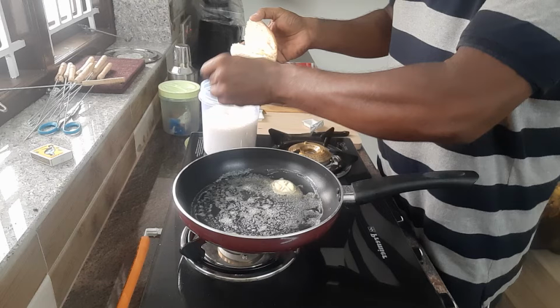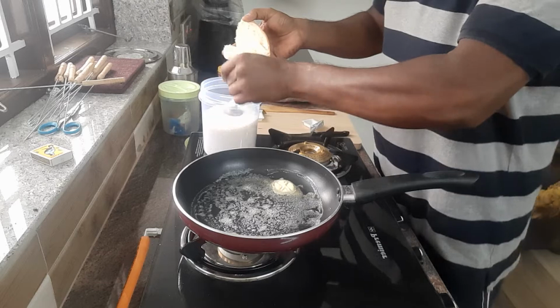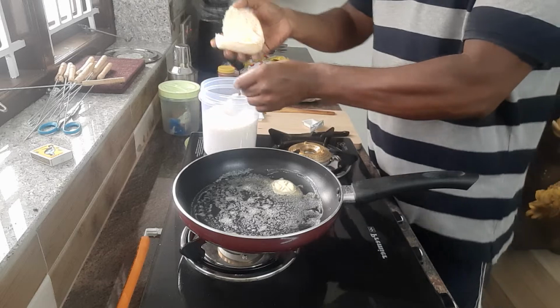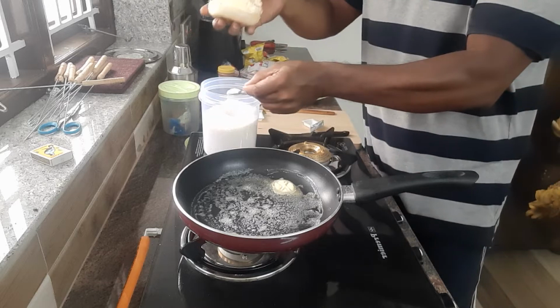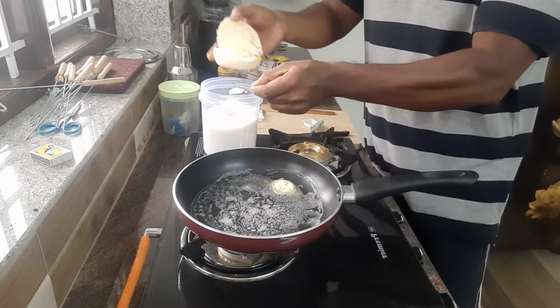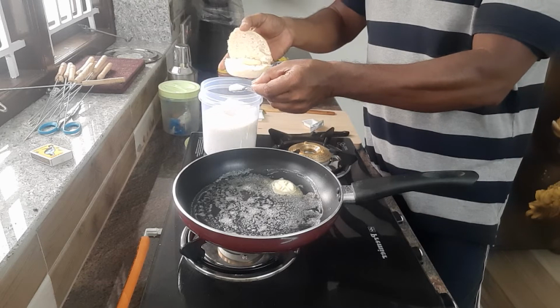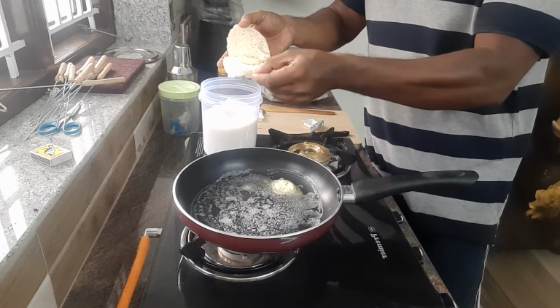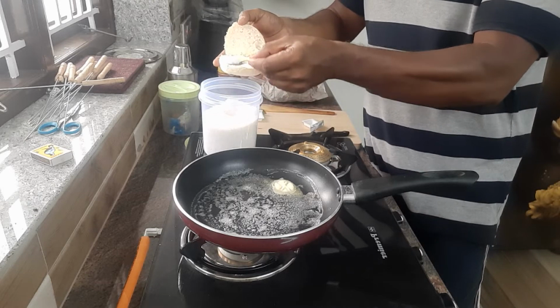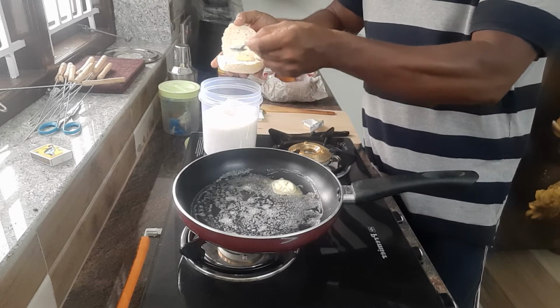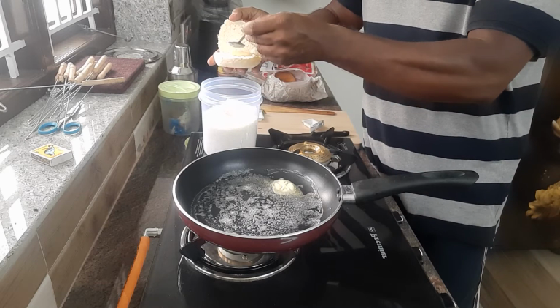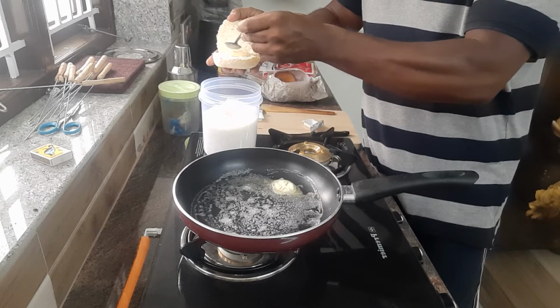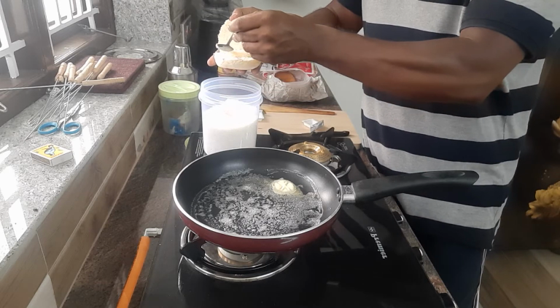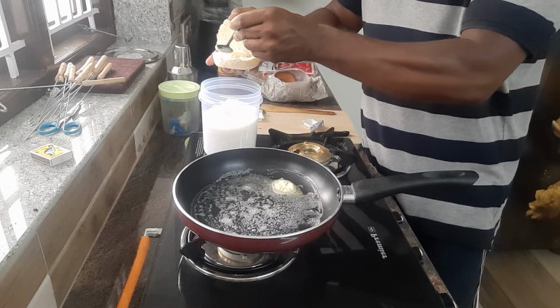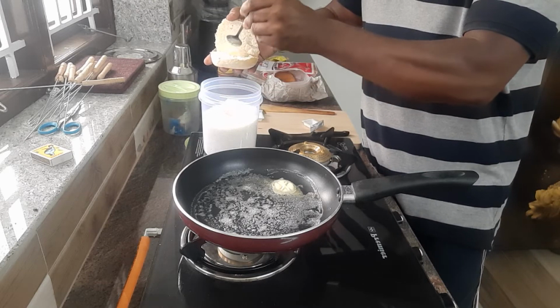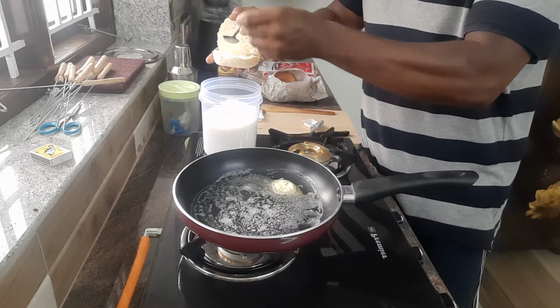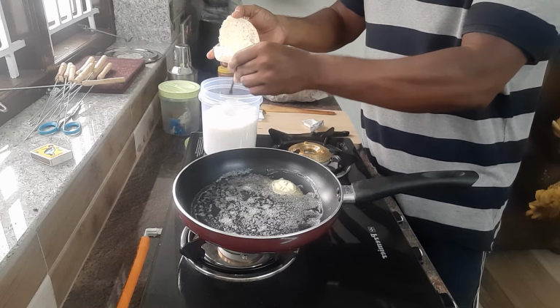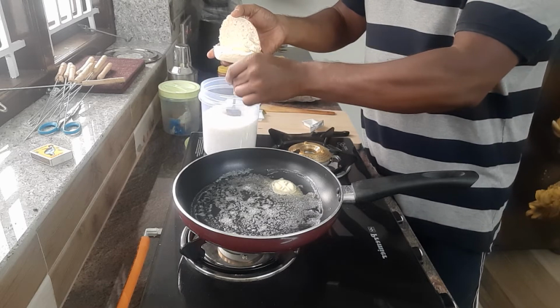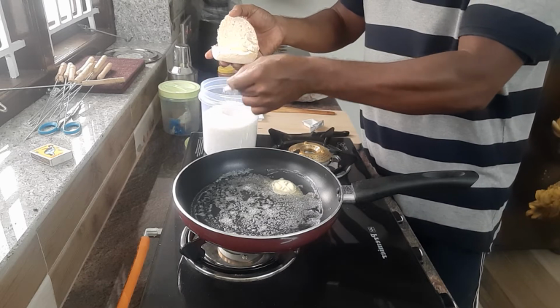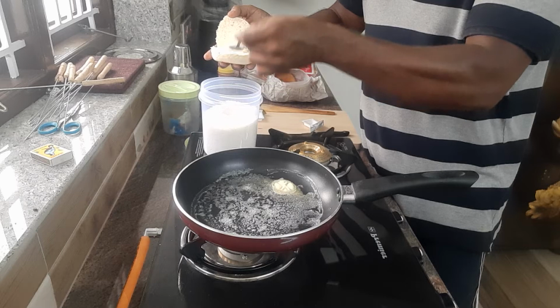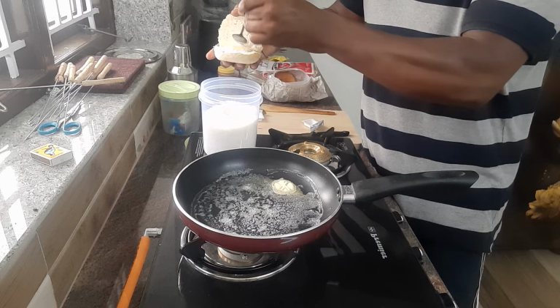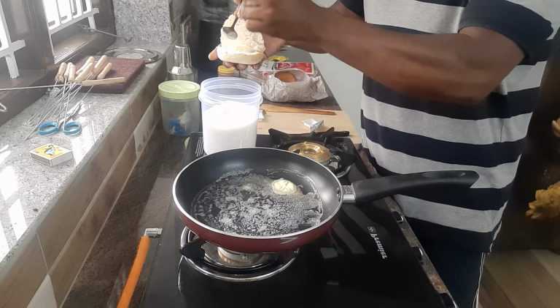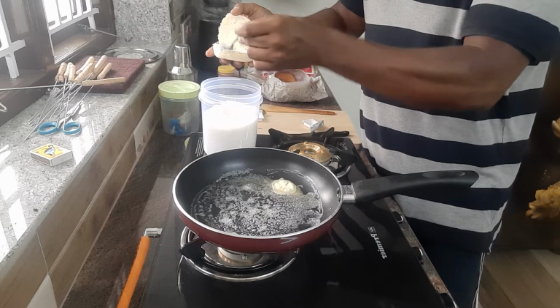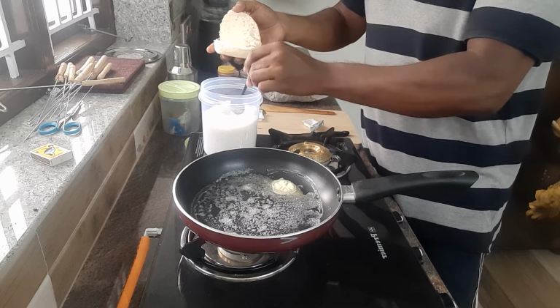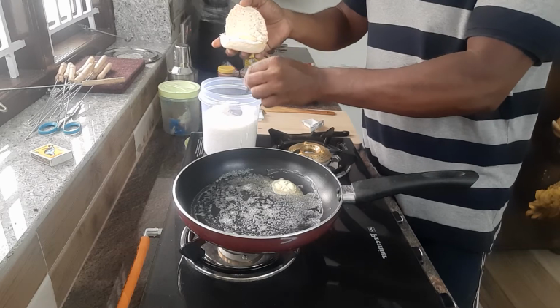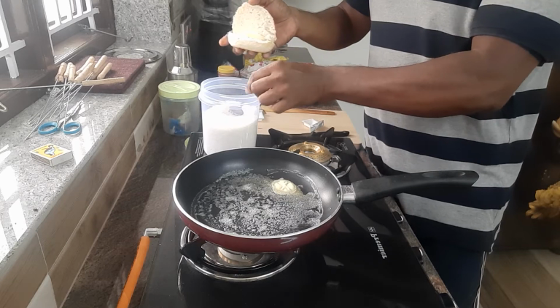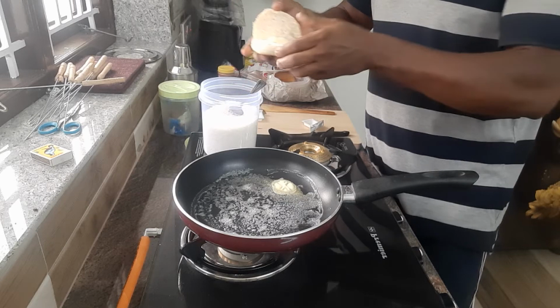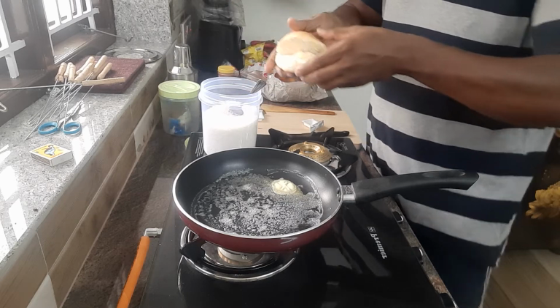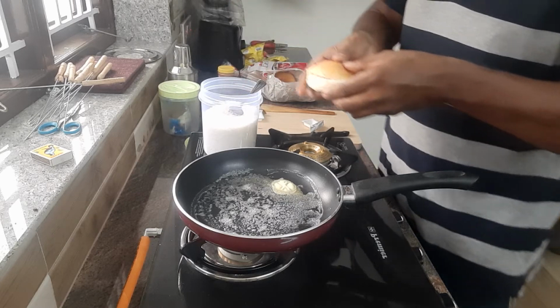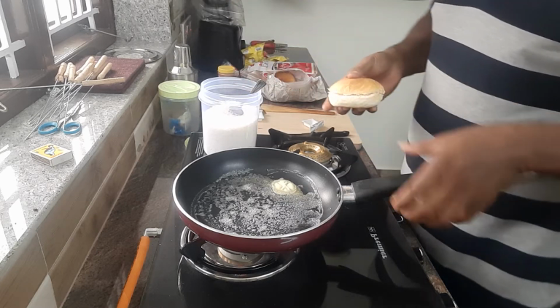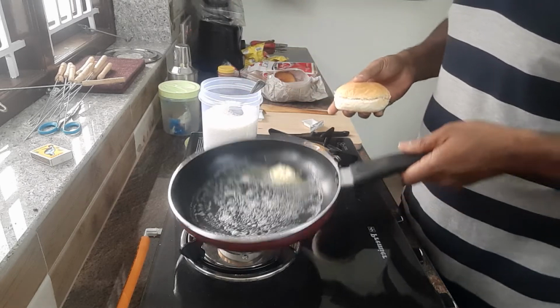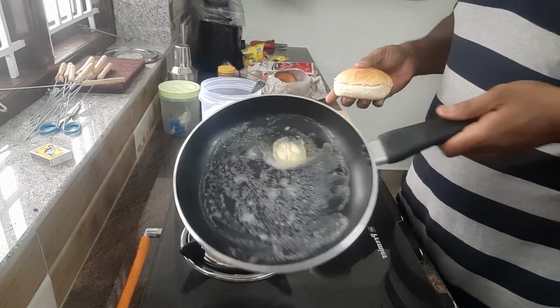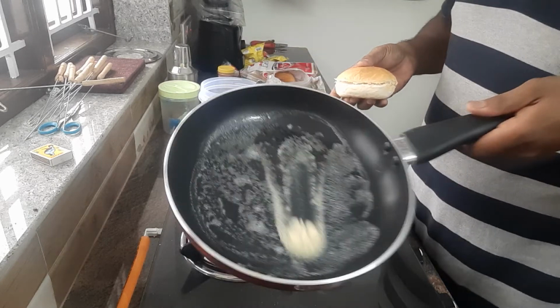I want to add sugar to jam. I will add some butter and mix it.